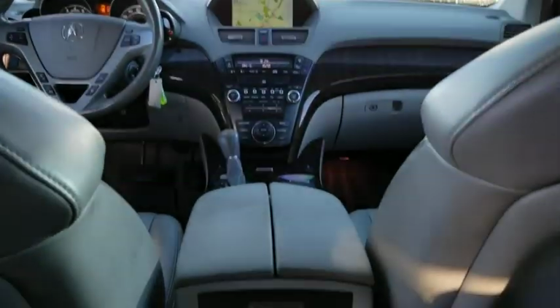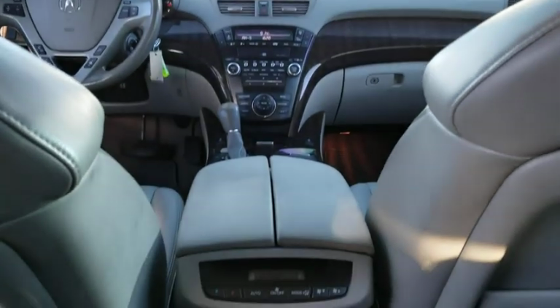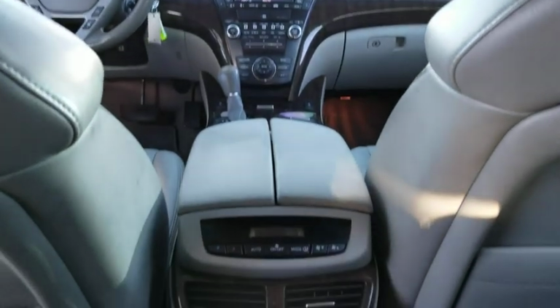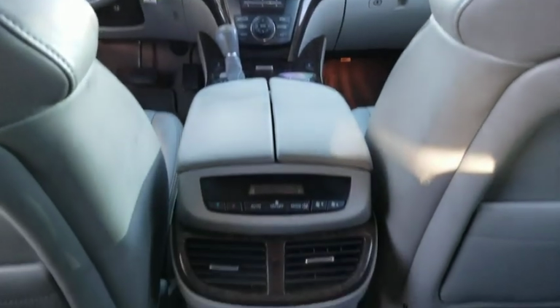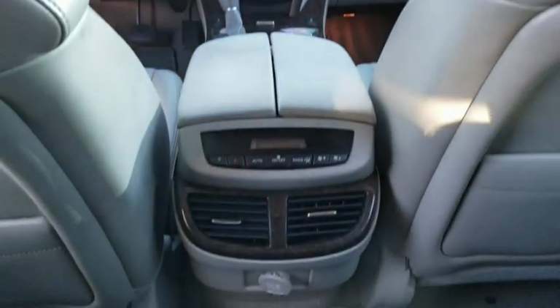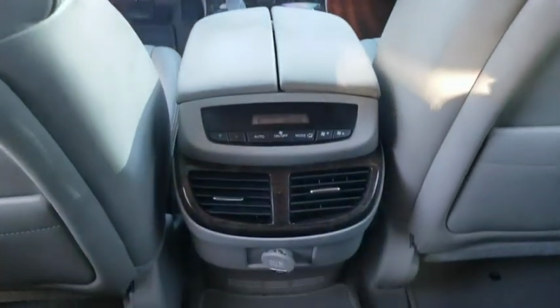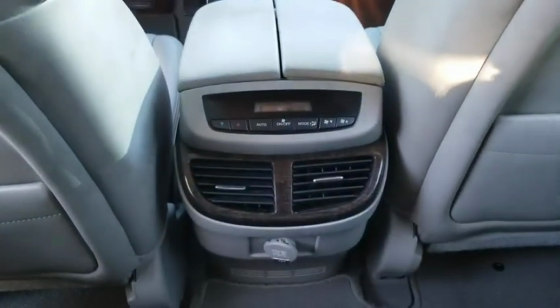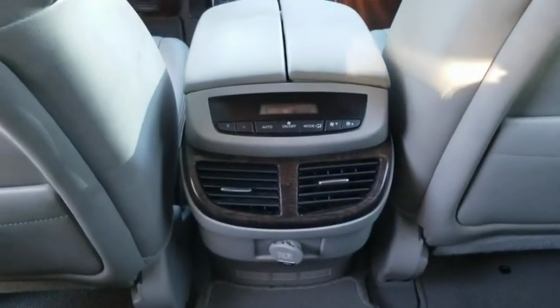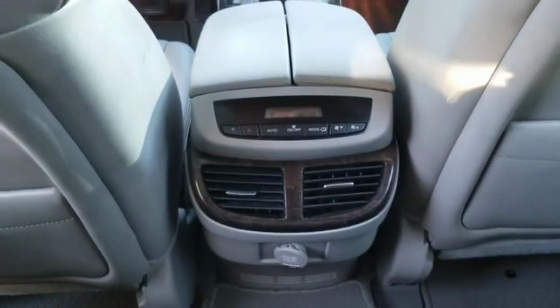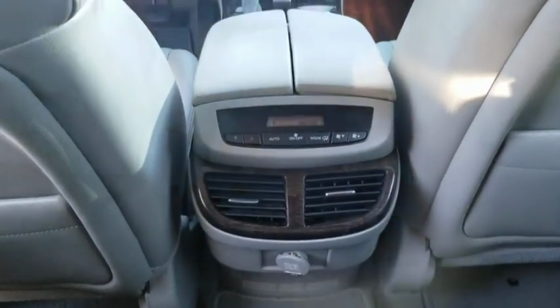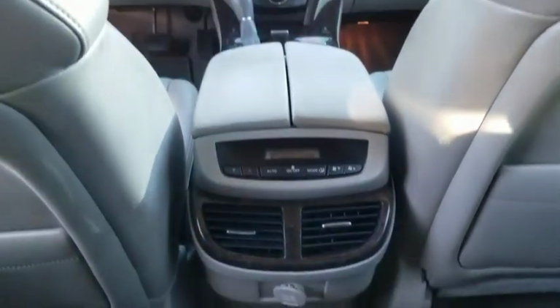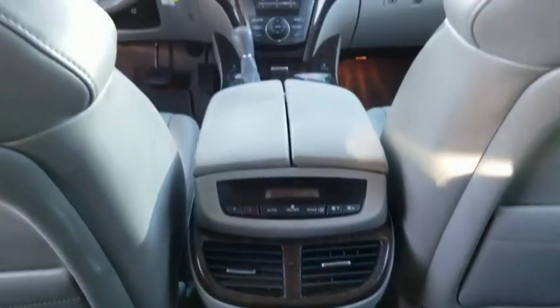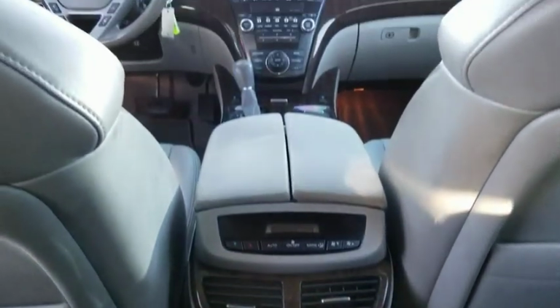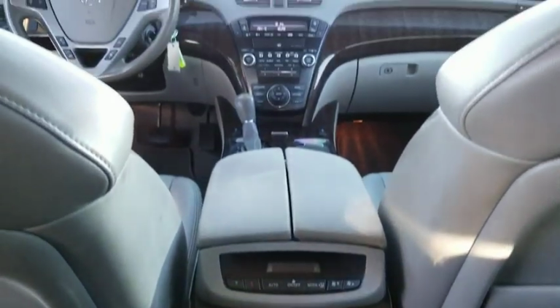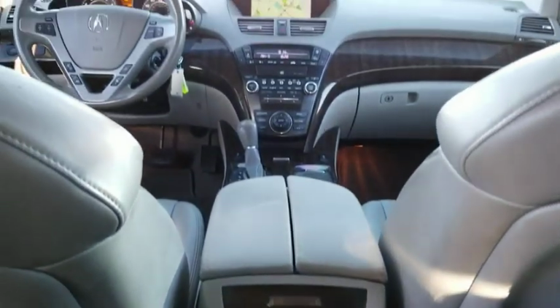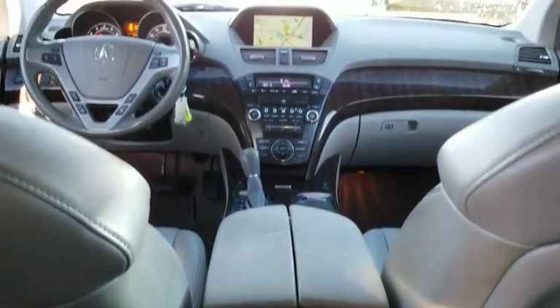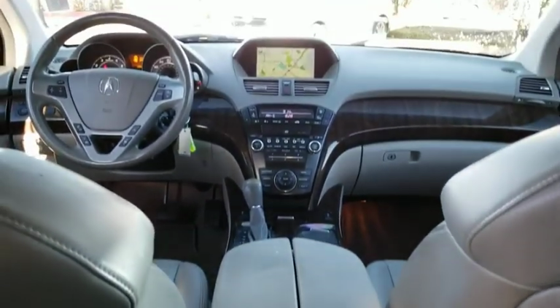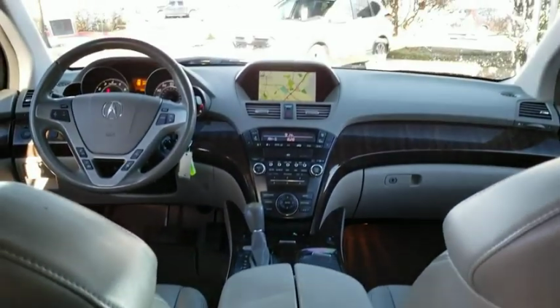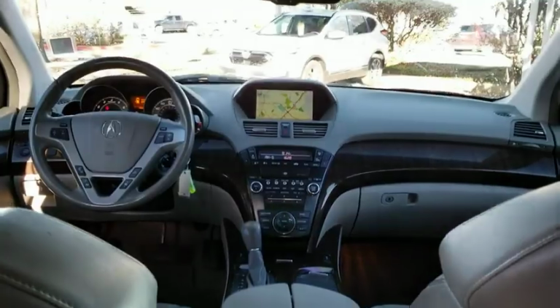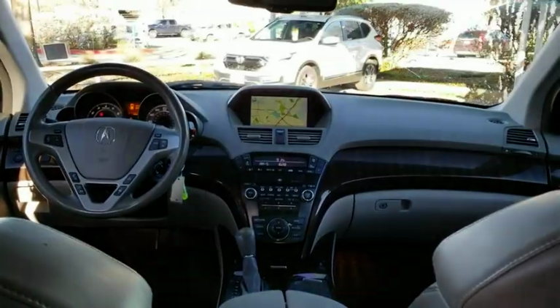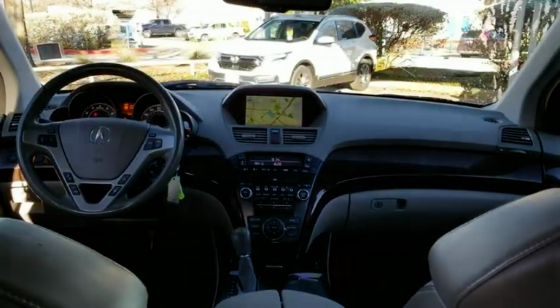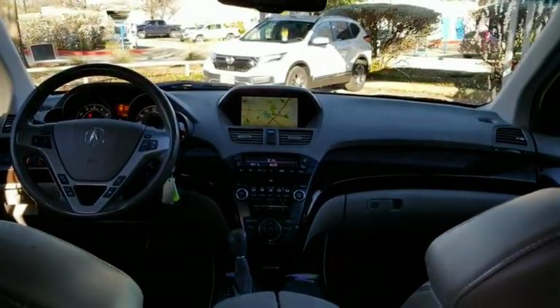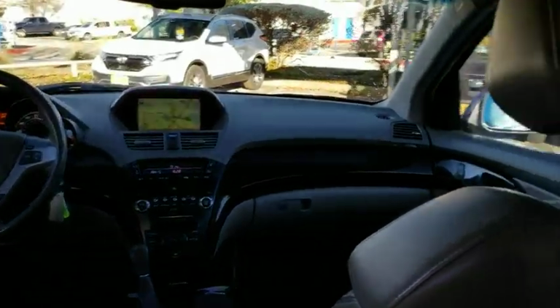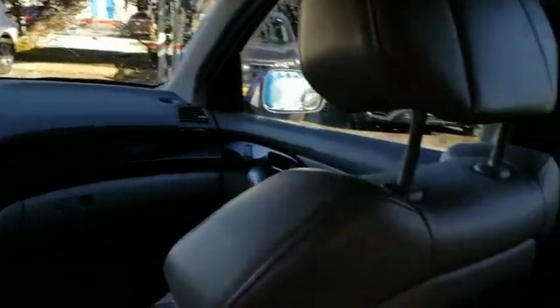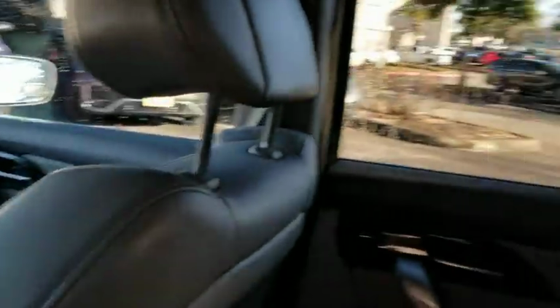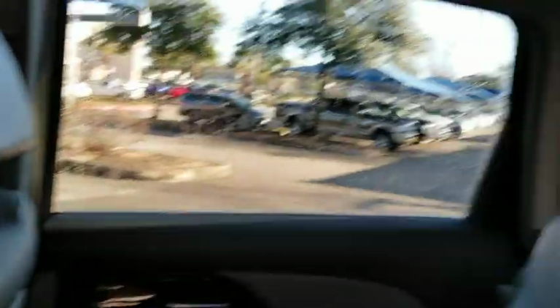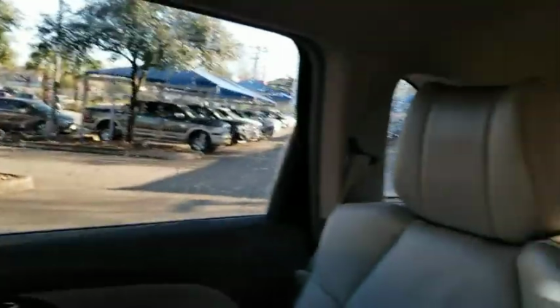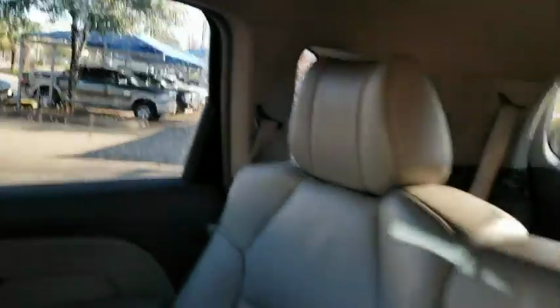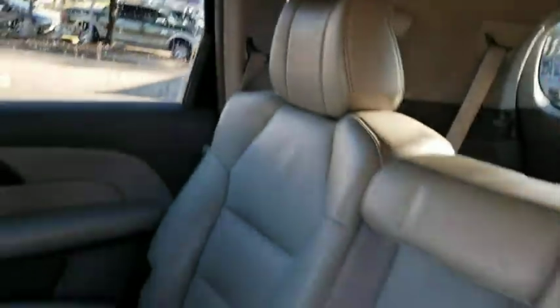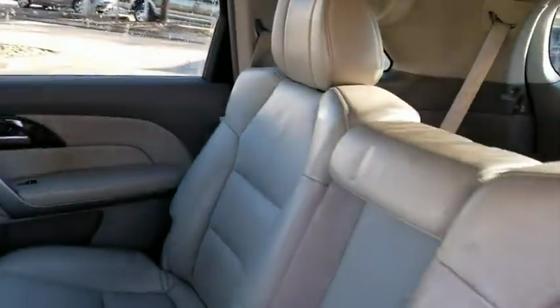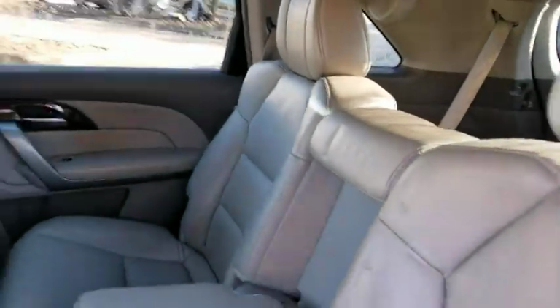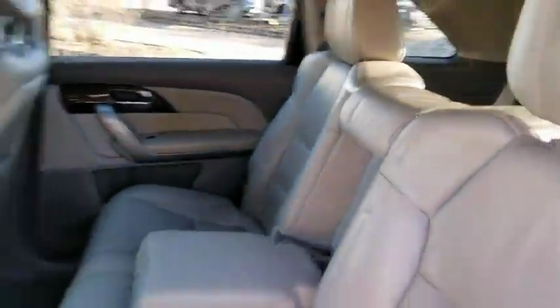Leather-wrapped steering wheel, Bluetooth, power steering, automatic transmission, adjustable steering wheel, floor mats, cruise control, hard disk drive media storage.